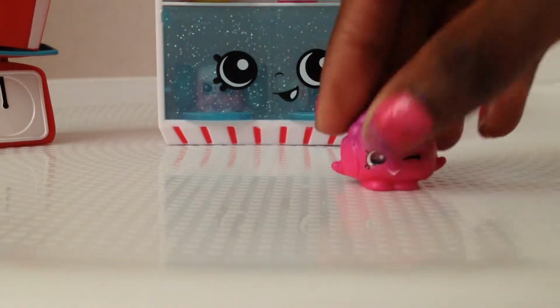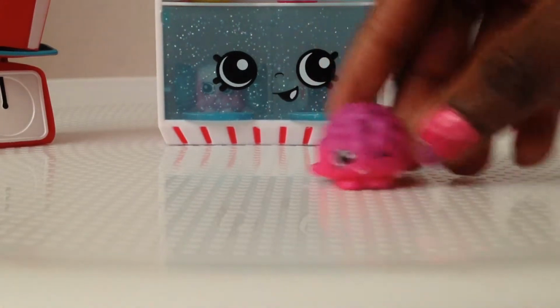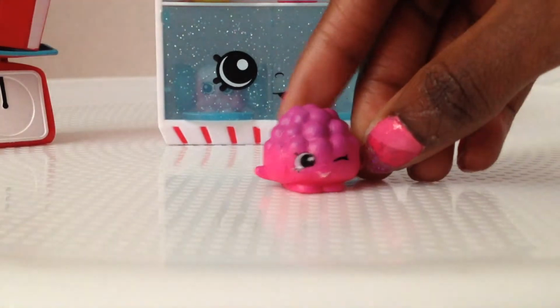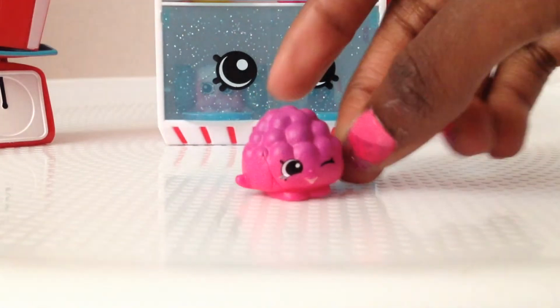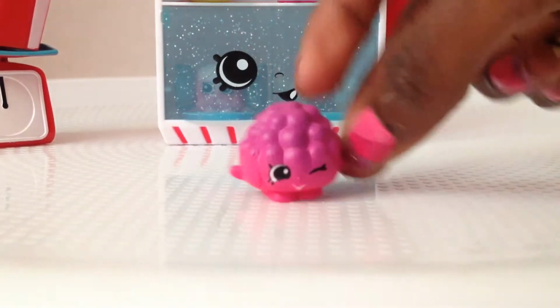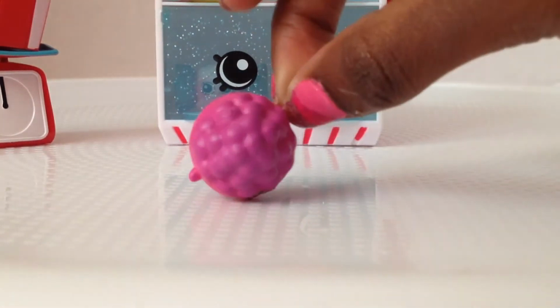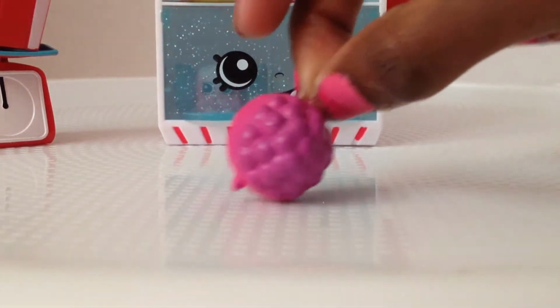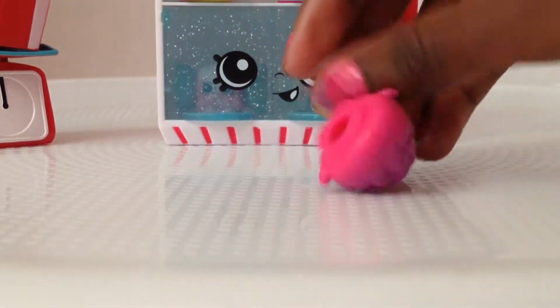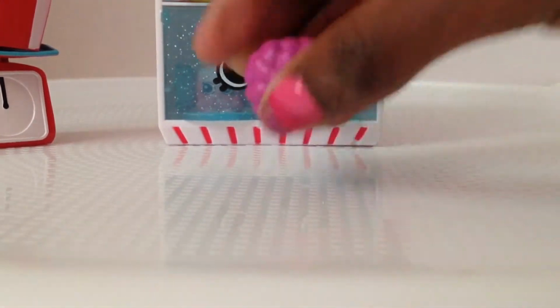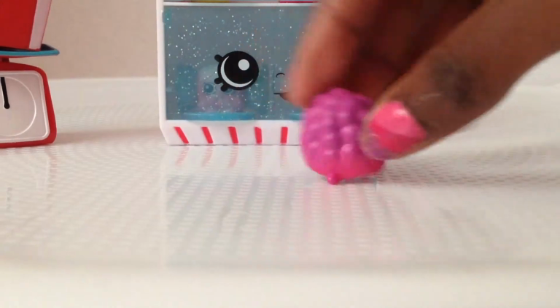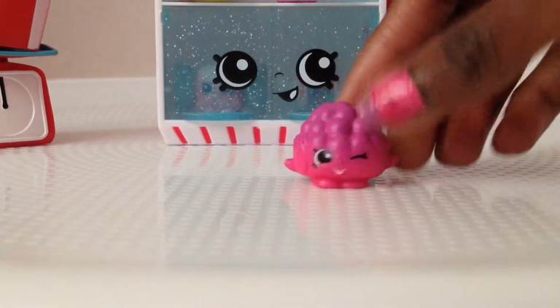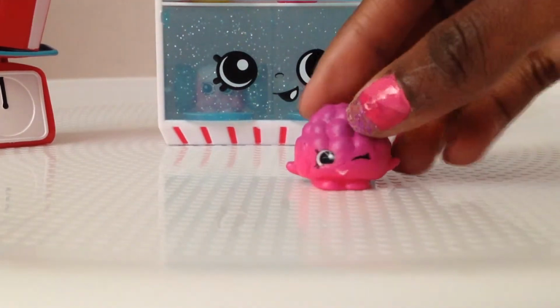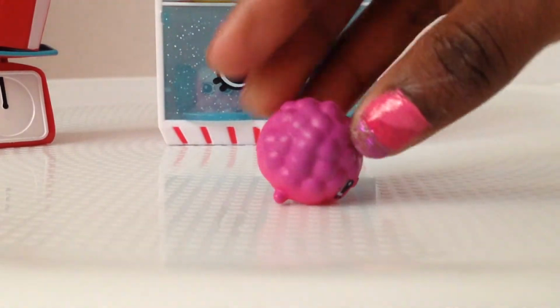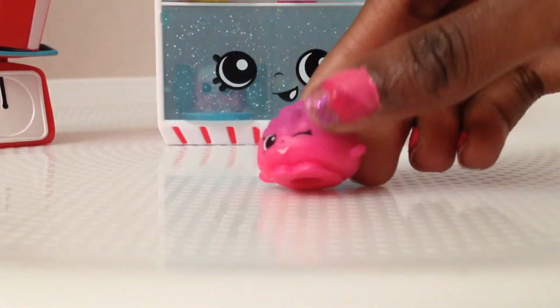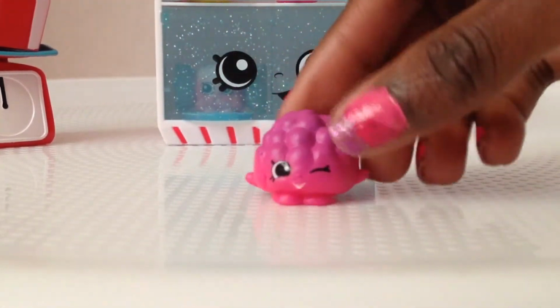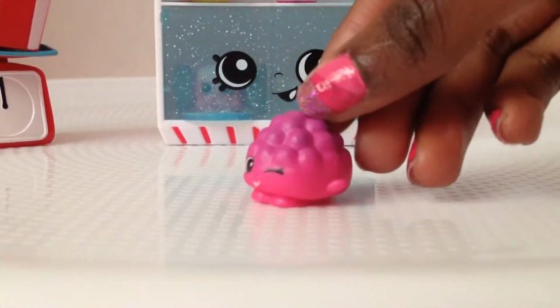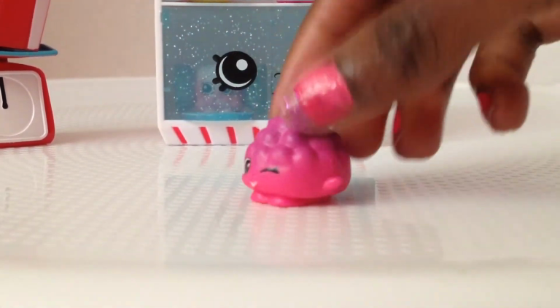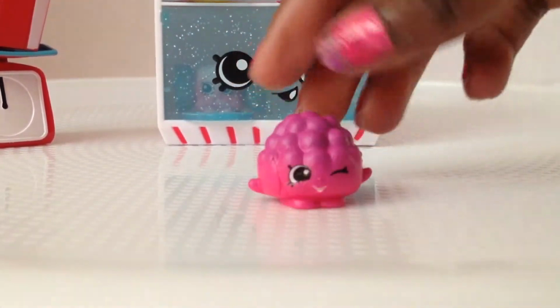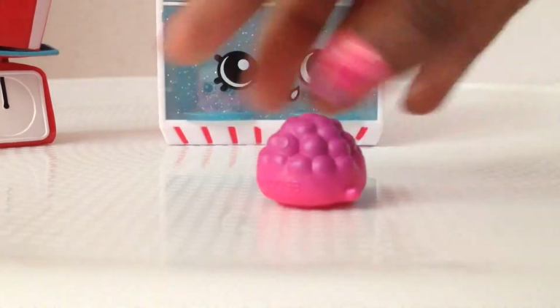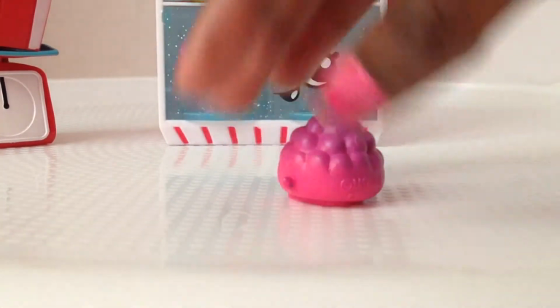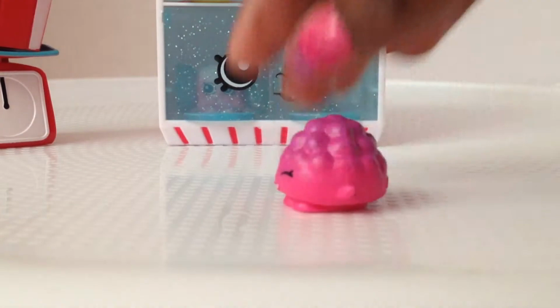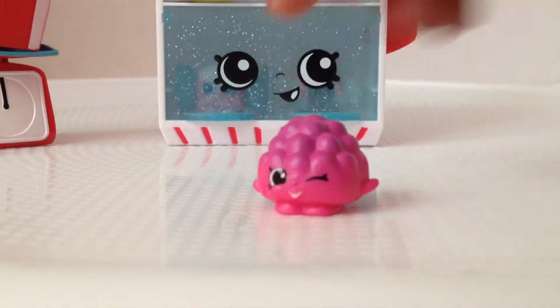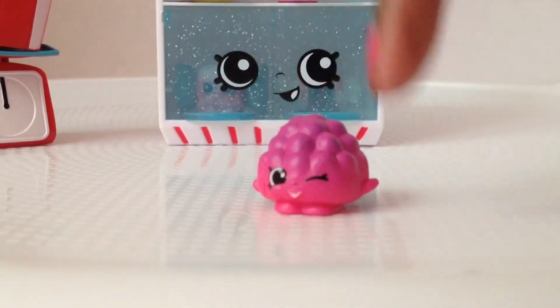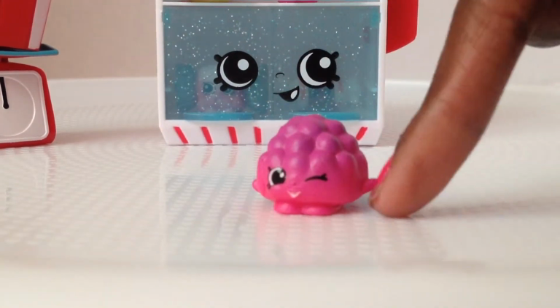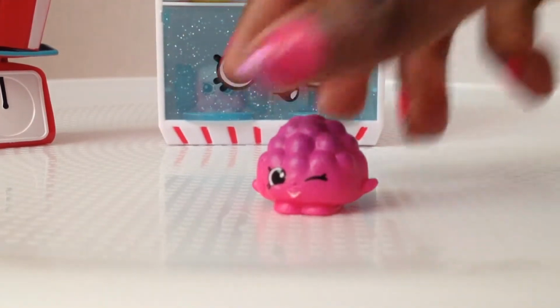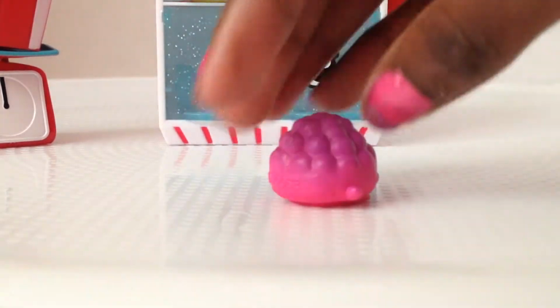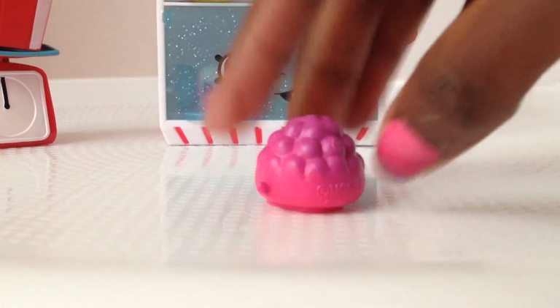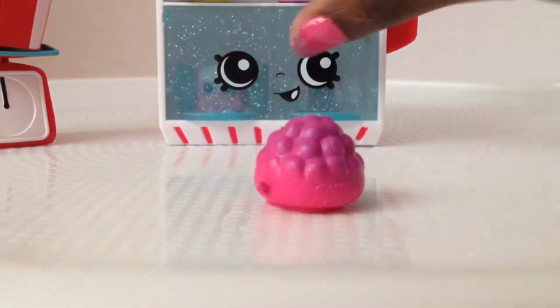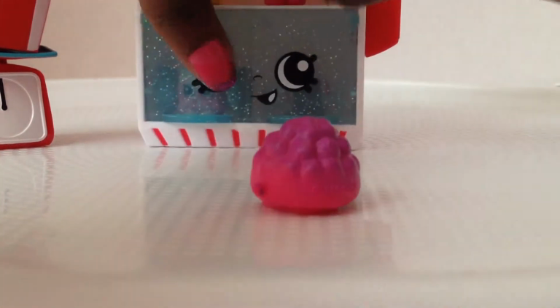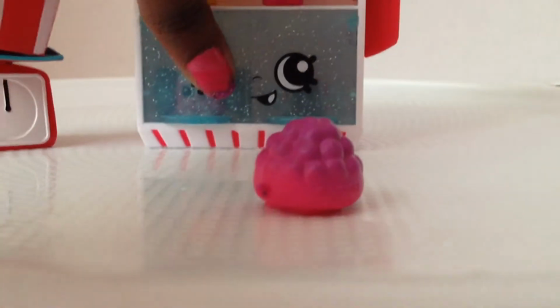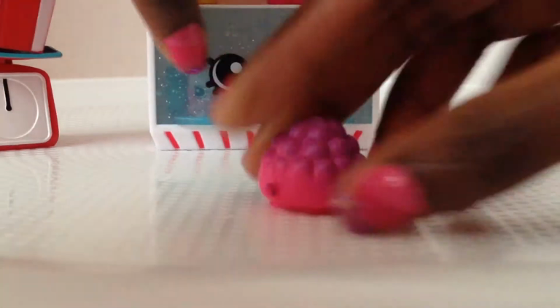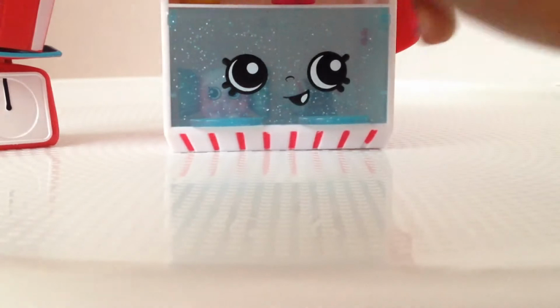And we have Very Sweet Lolly. It looks like one of those fruit snacks, actually — like grapes. It has an ombre thing going on again, from purple to pink. That's cool and so cute. Let's put you up here.